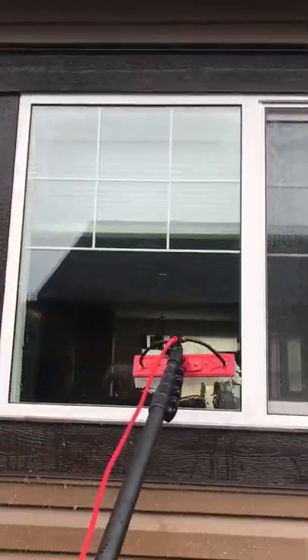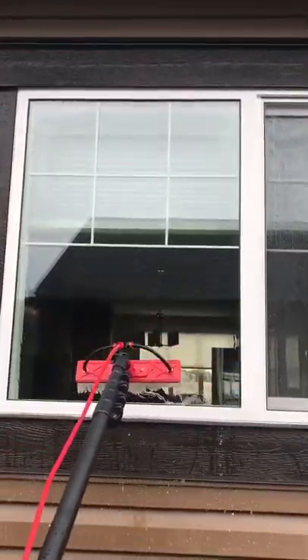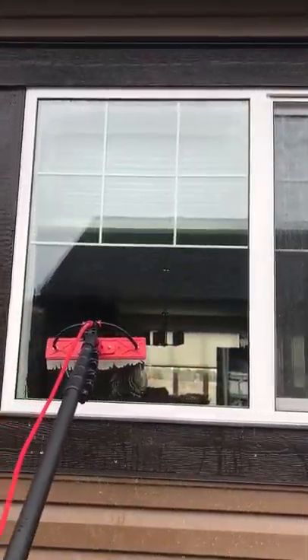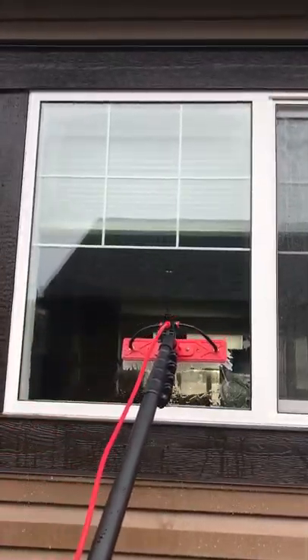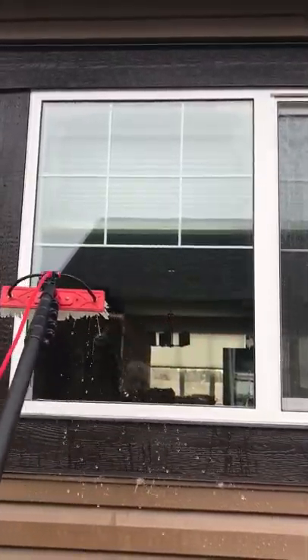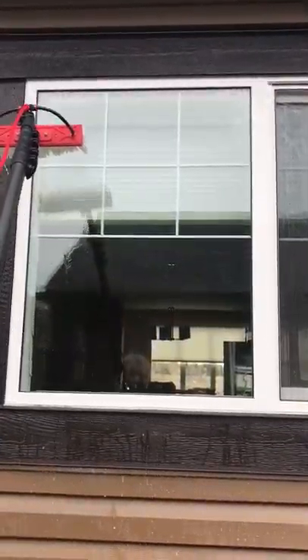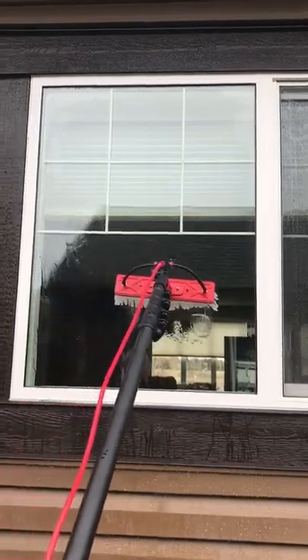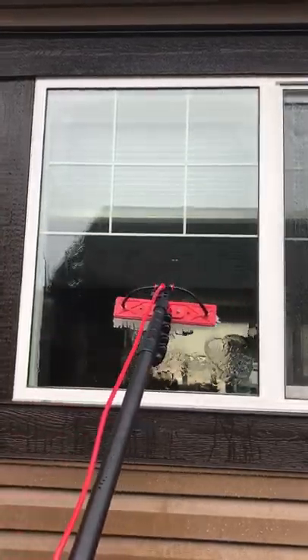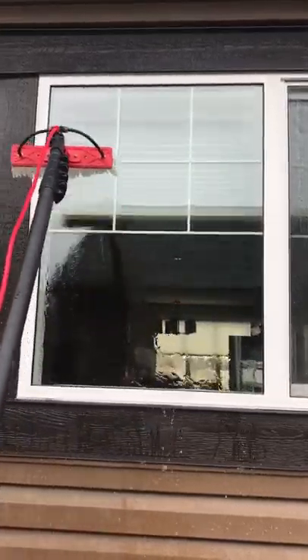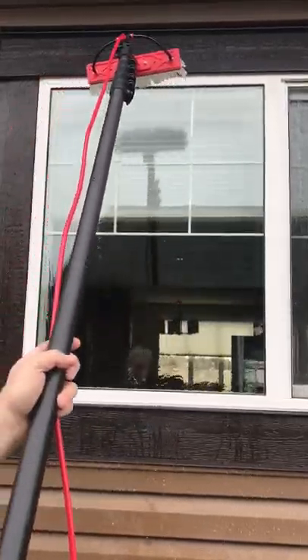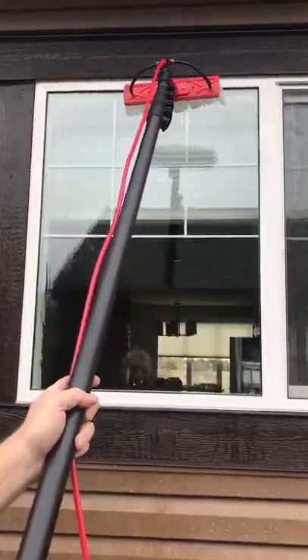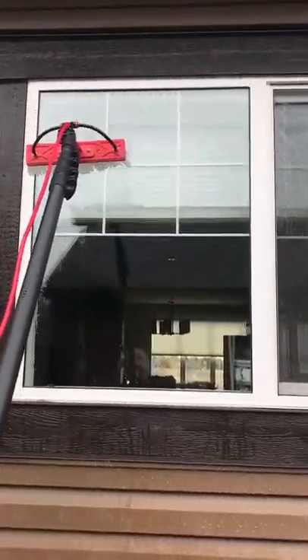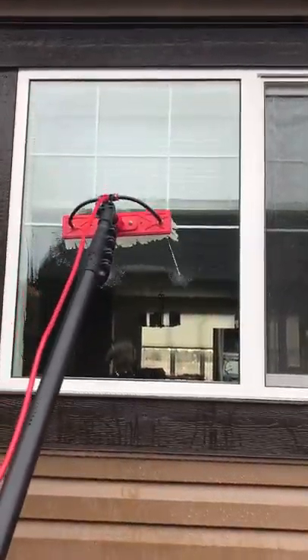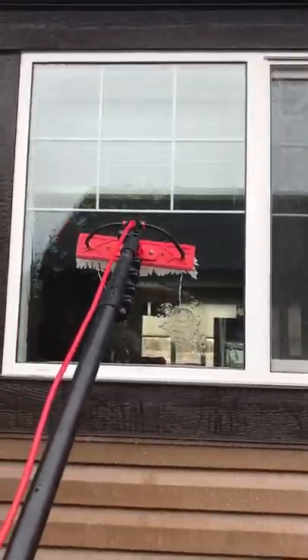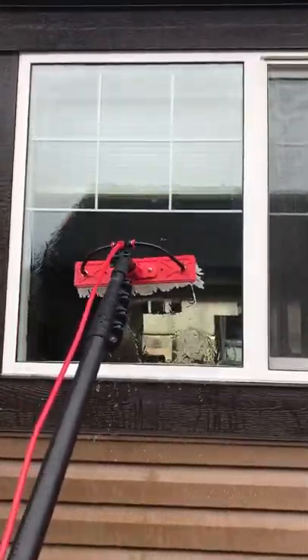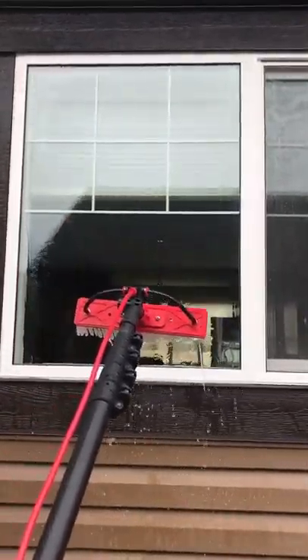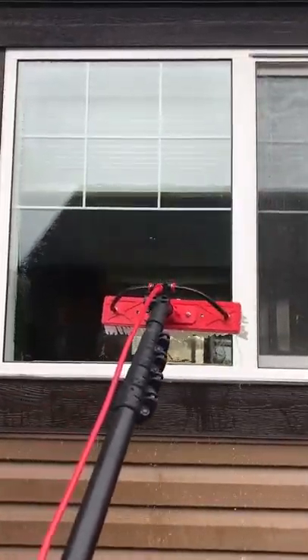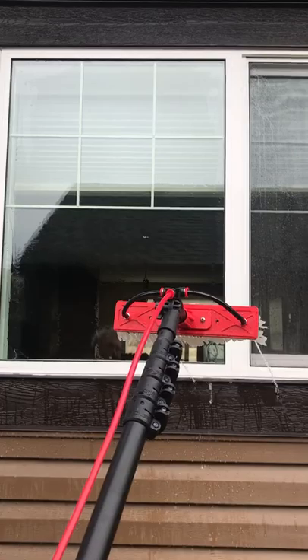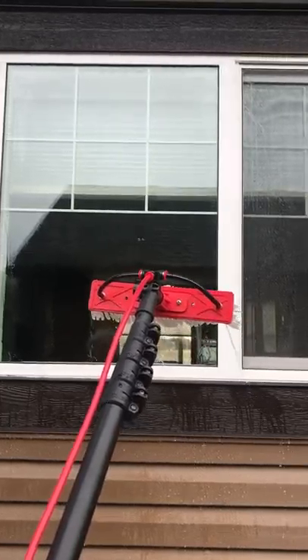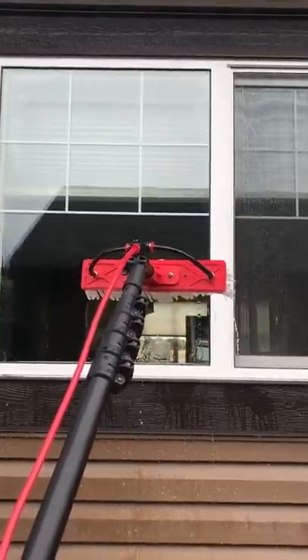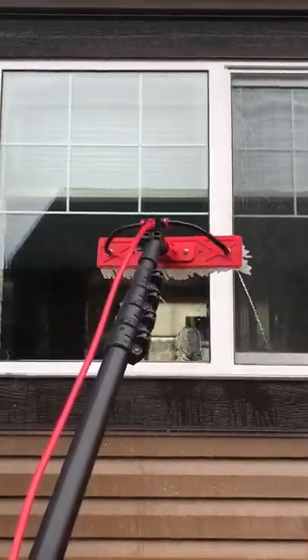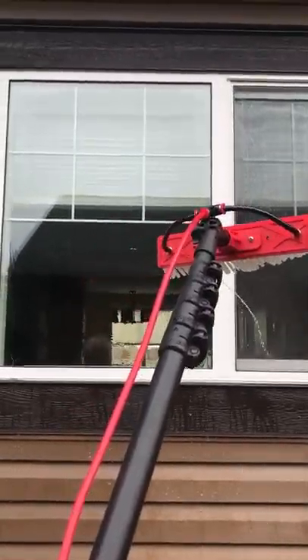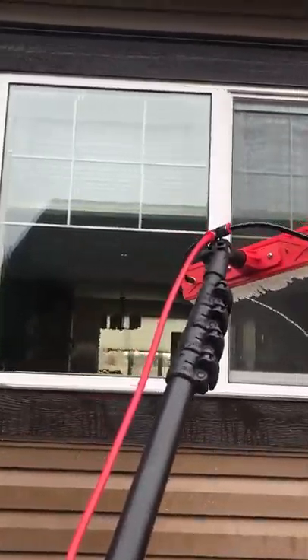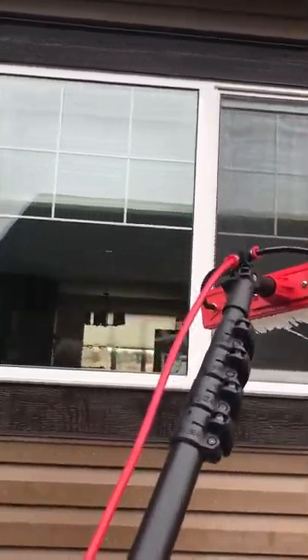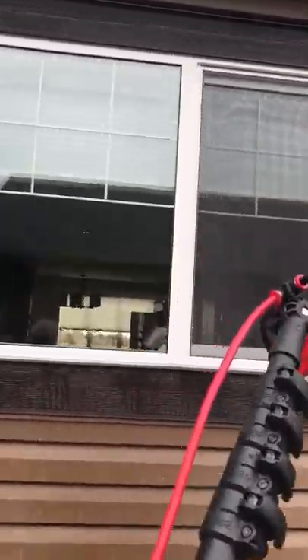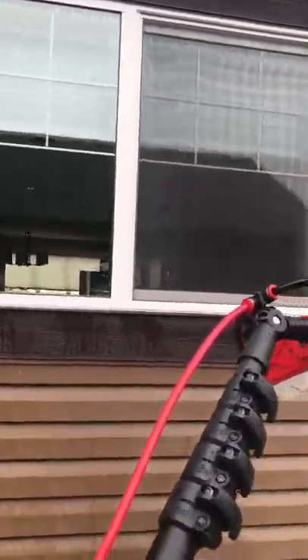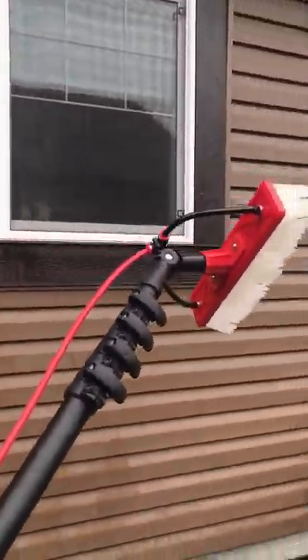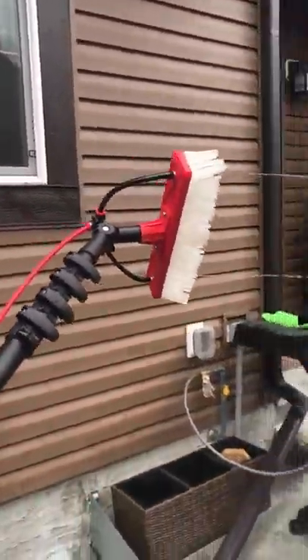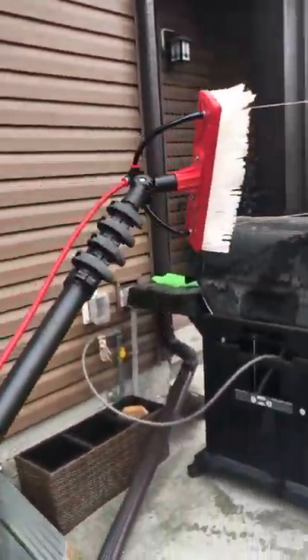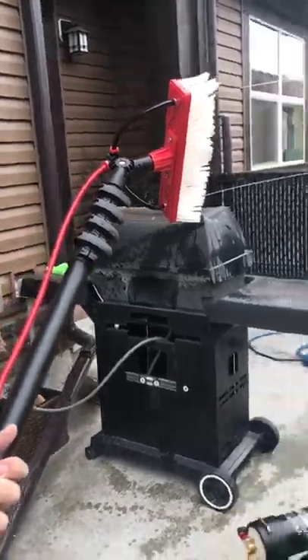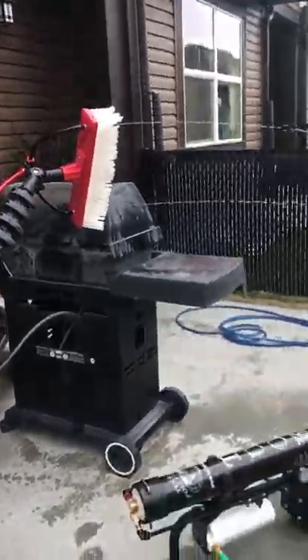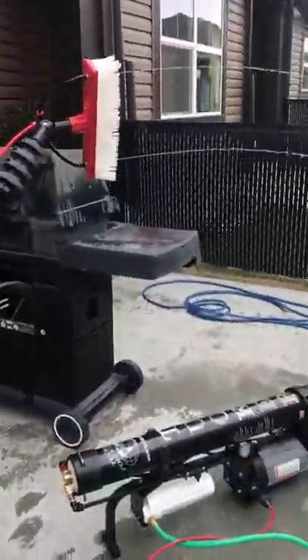I pulled it back to rinse. My wife's a camera operator here, thanks. Okay, that's it for this one. Let's keep it going and test the water out of a brand new system.